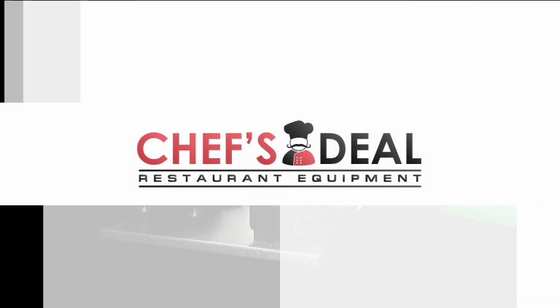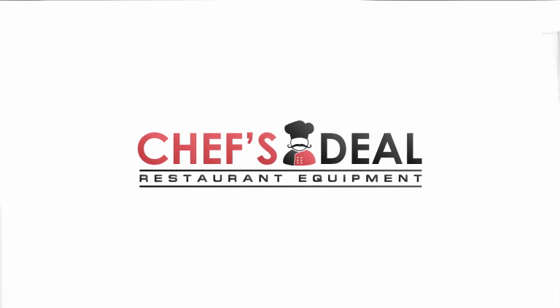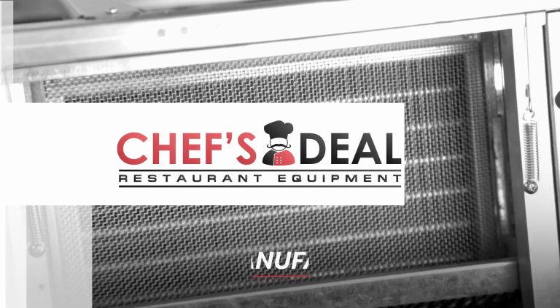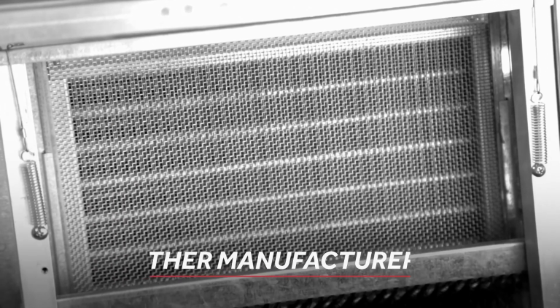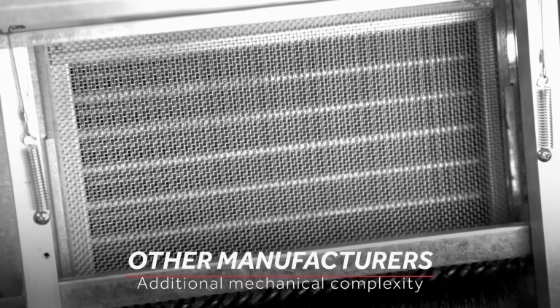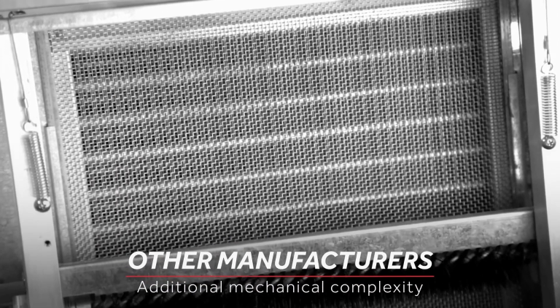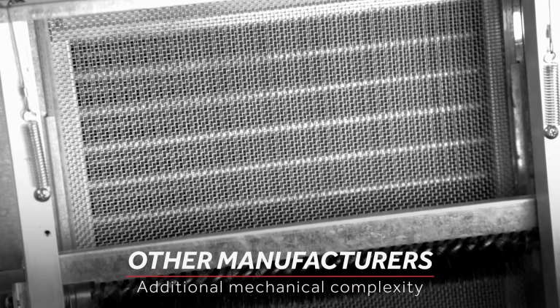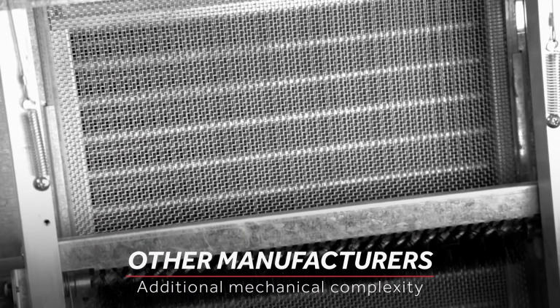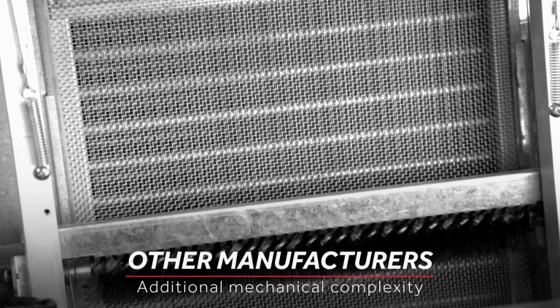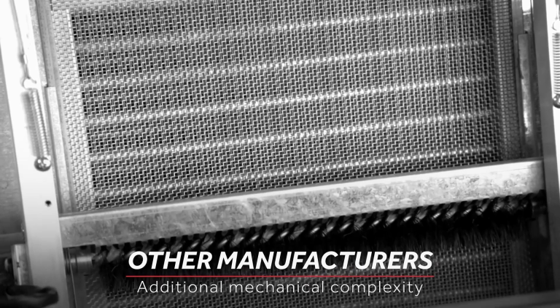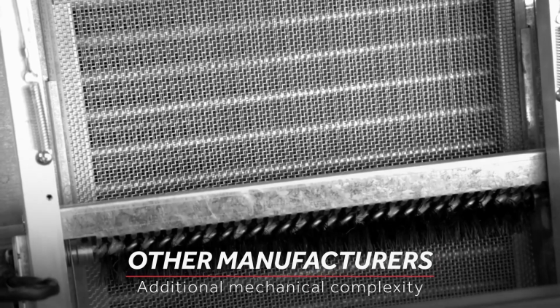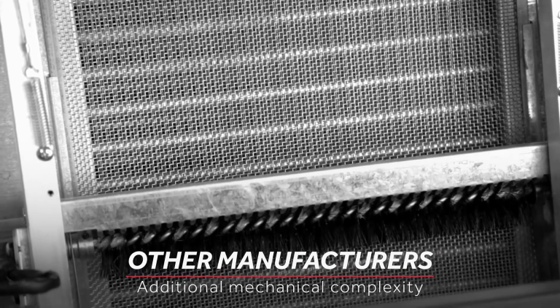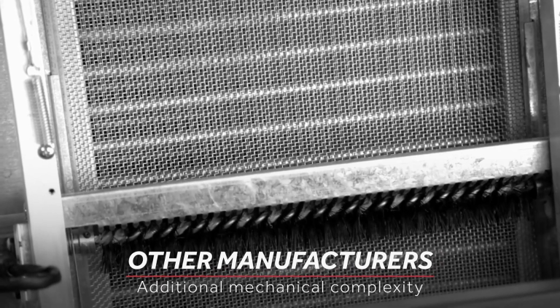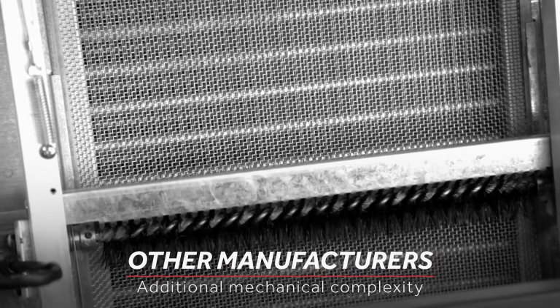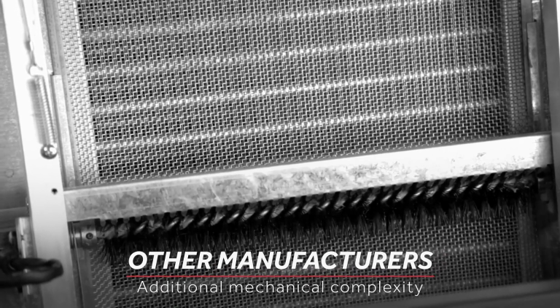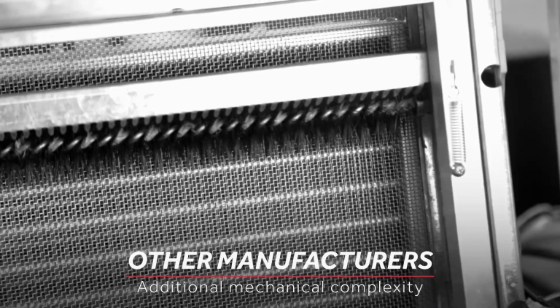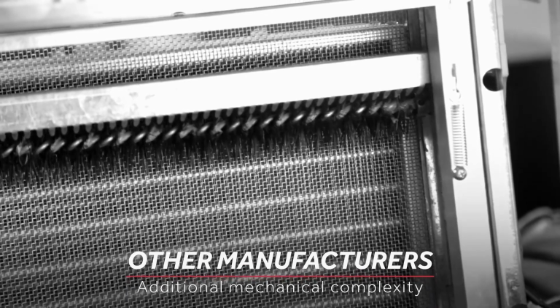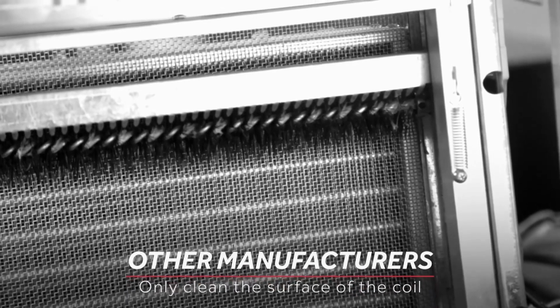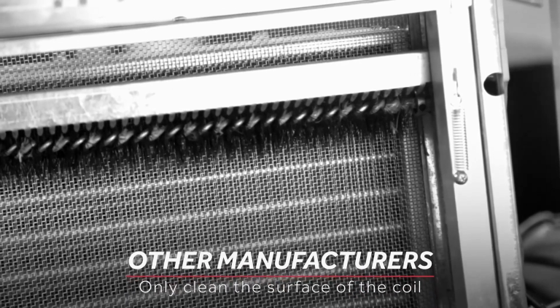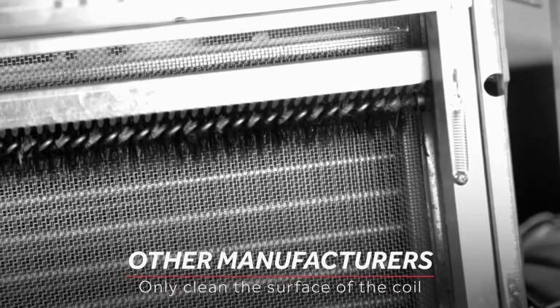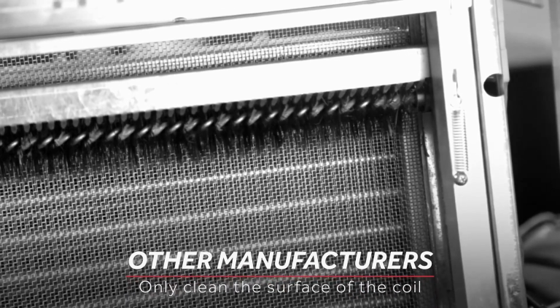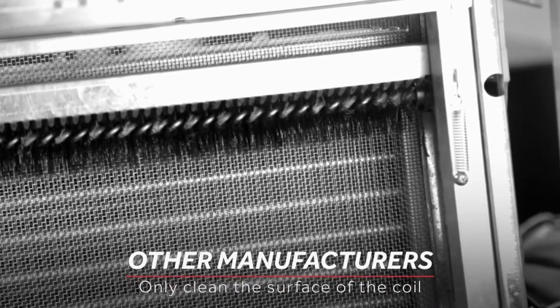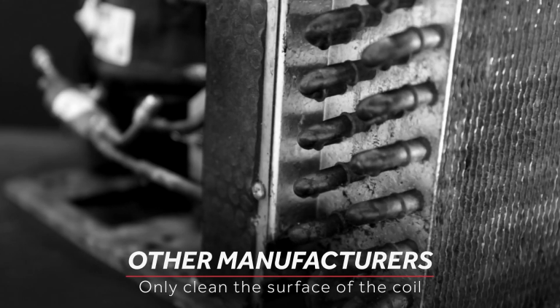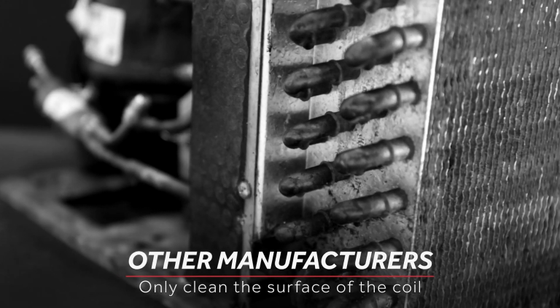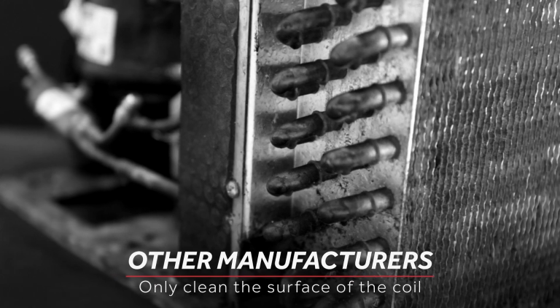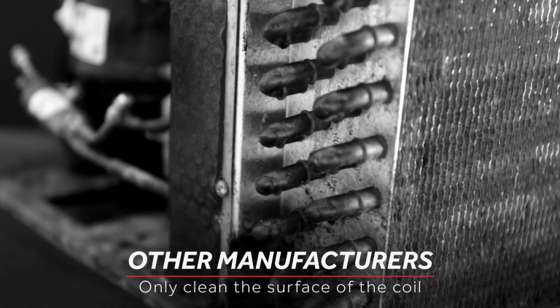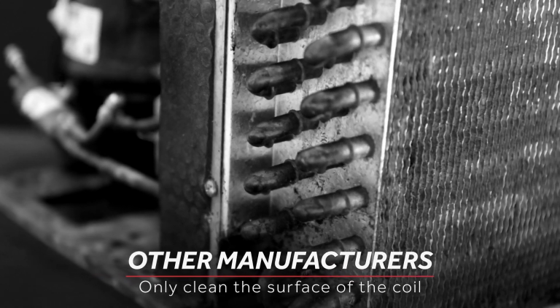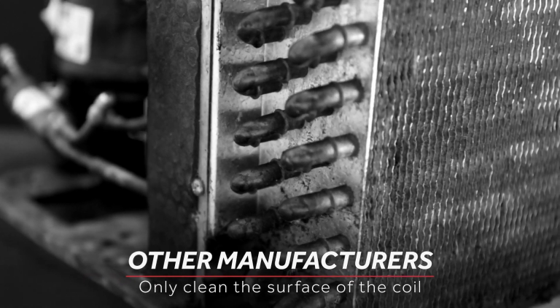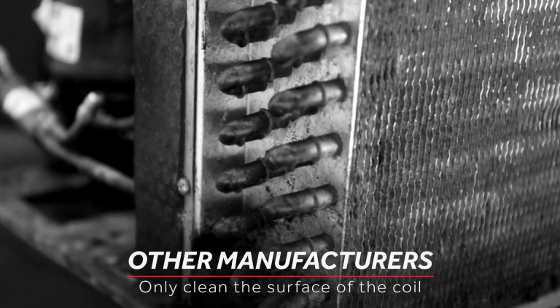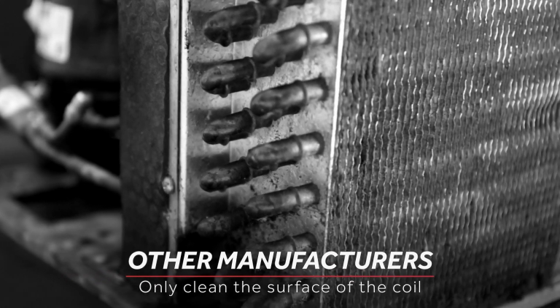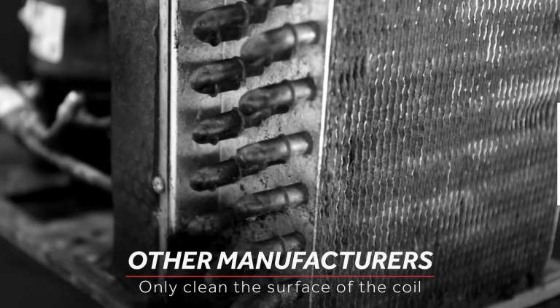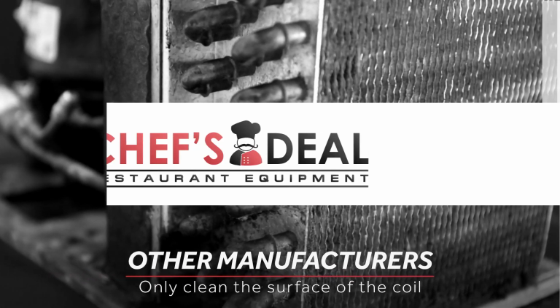Other manufacturers have developed self-cleaning devices claiming no maintenance required. These devices only clean the surface, allowing dust, debris, and grease to continue building up inside the coil.